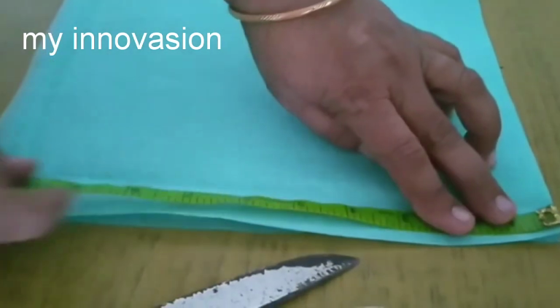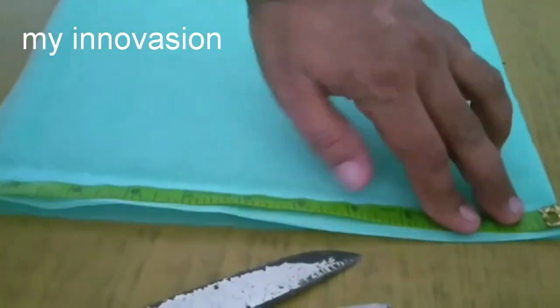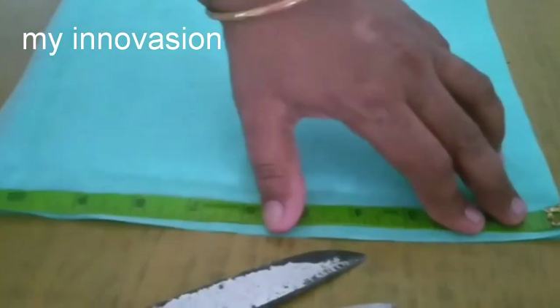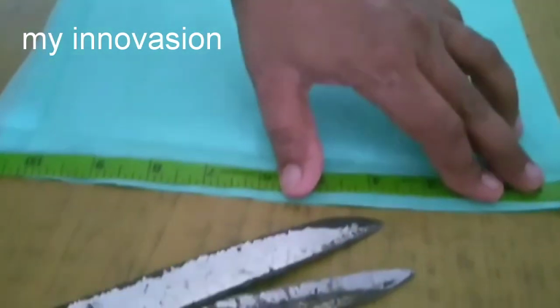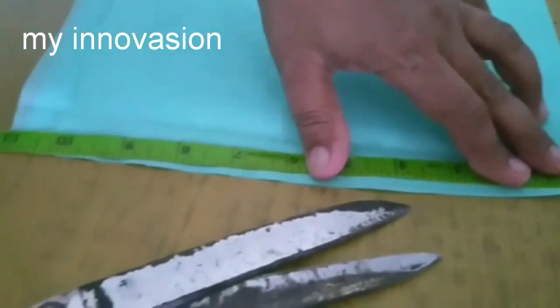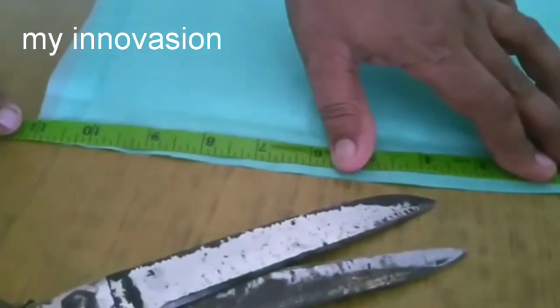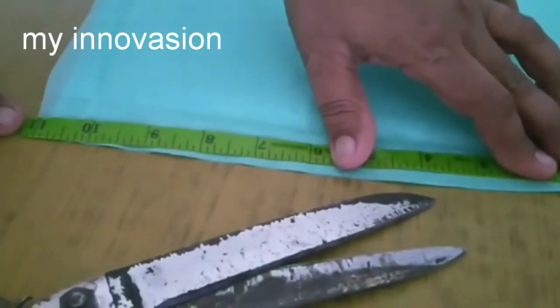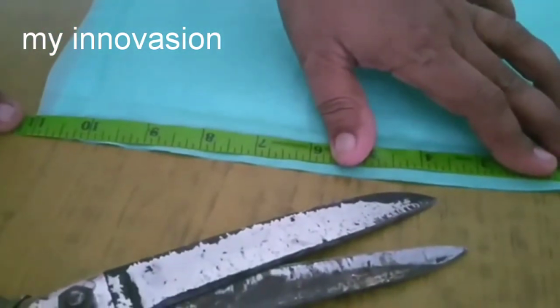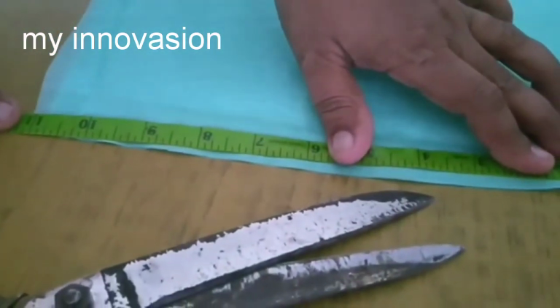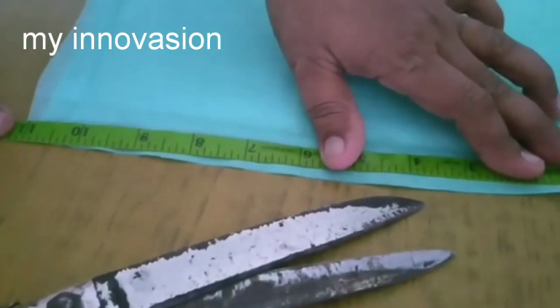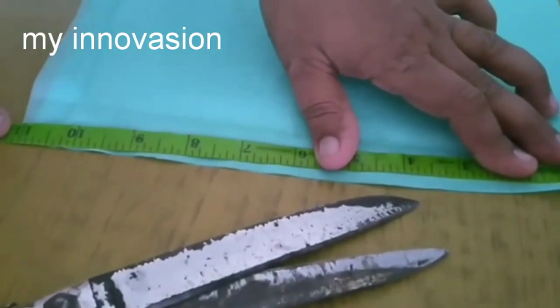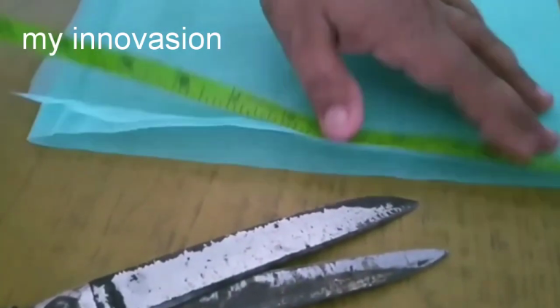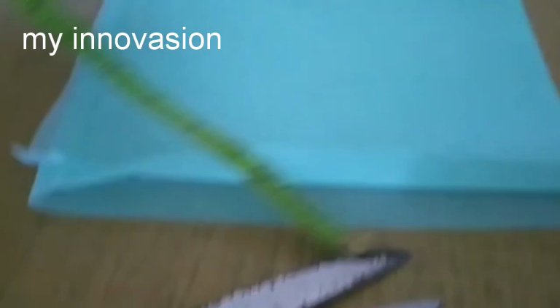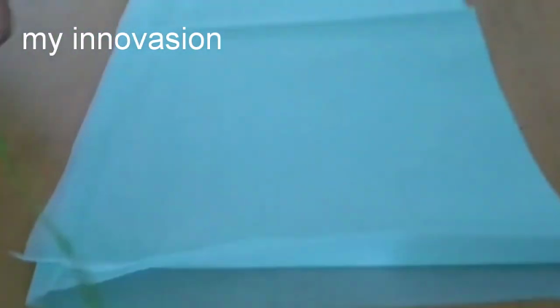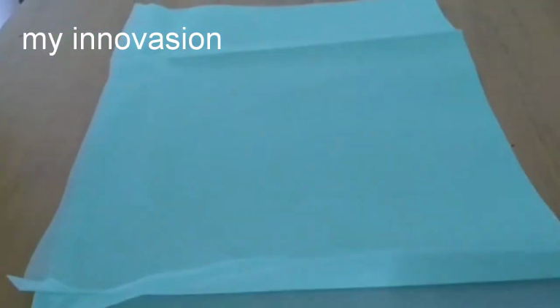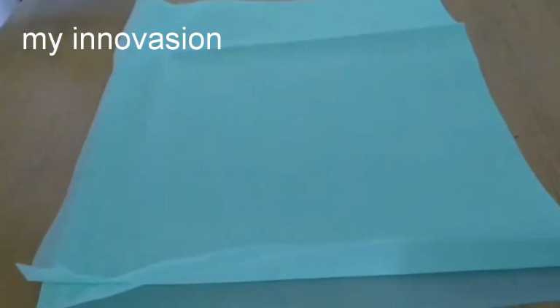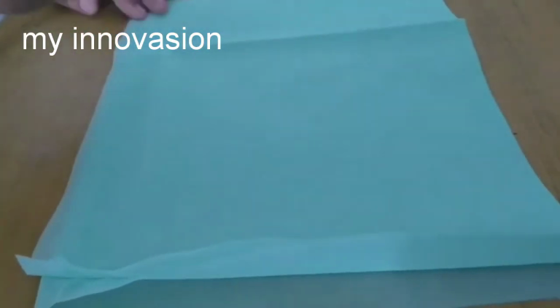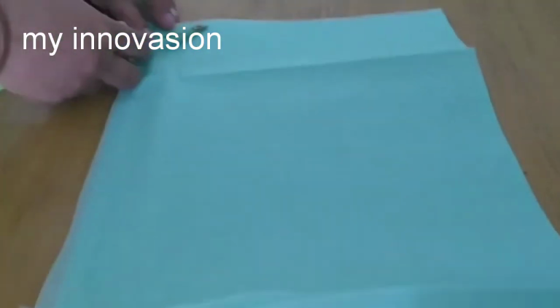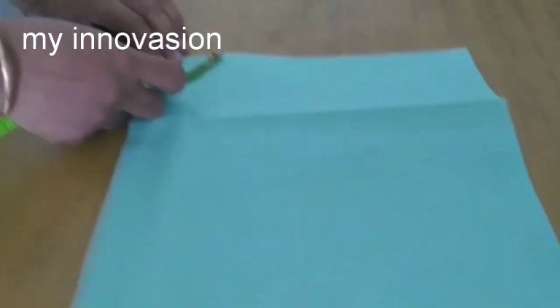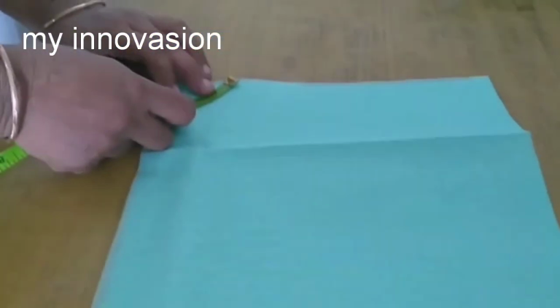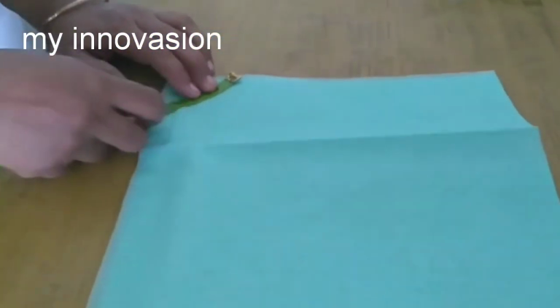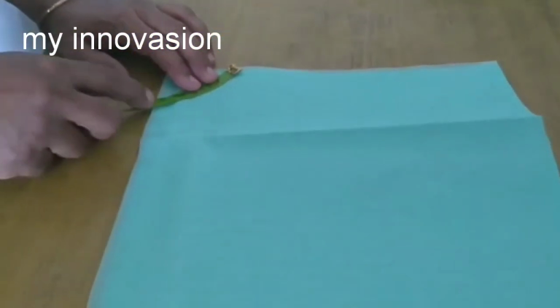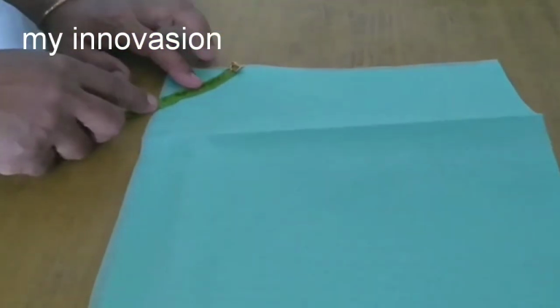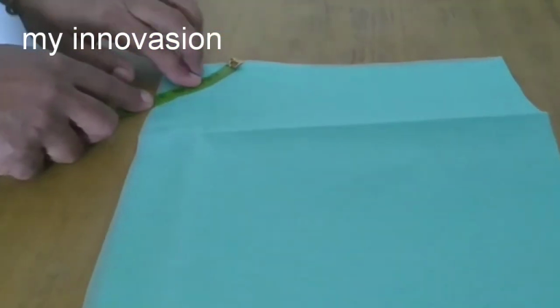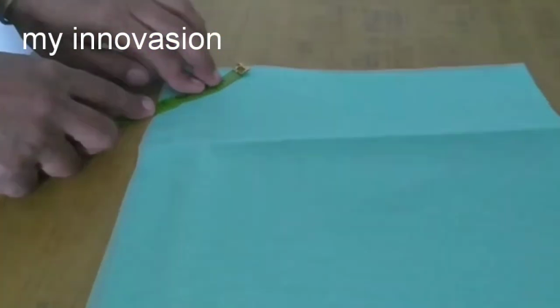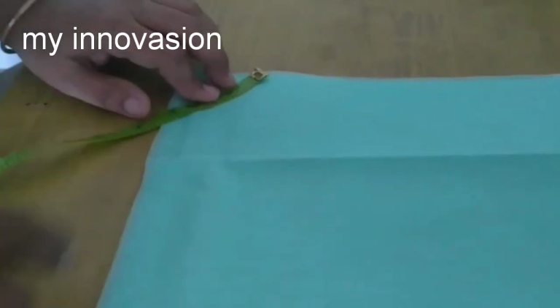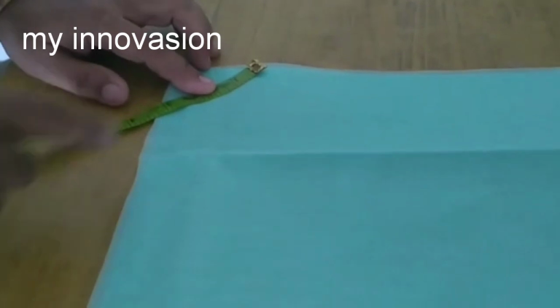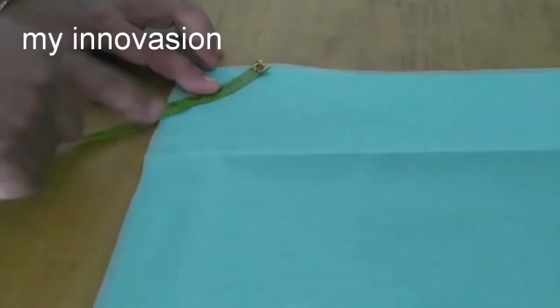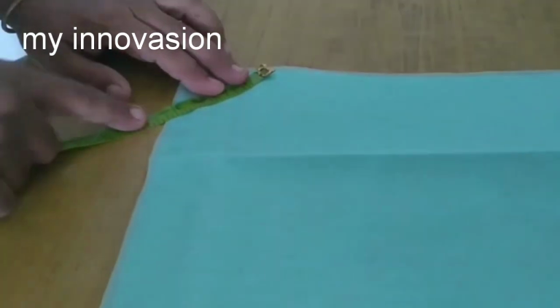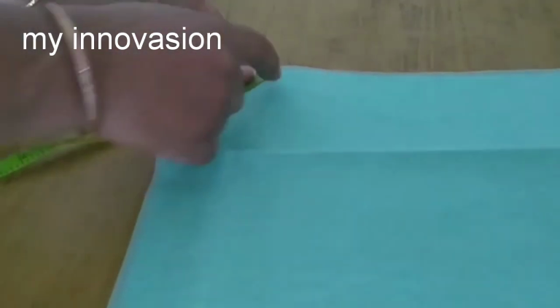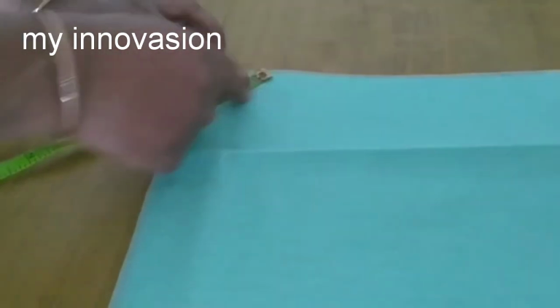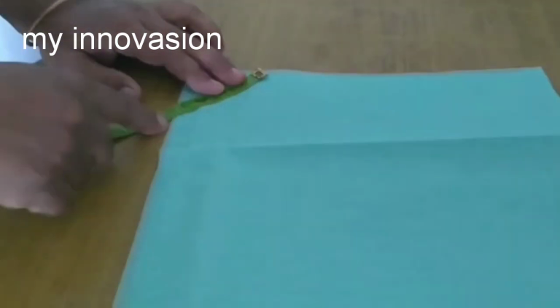We are going to show you how to make the mask. We are going to make 4 stitches and cut 6 pieces at a time.